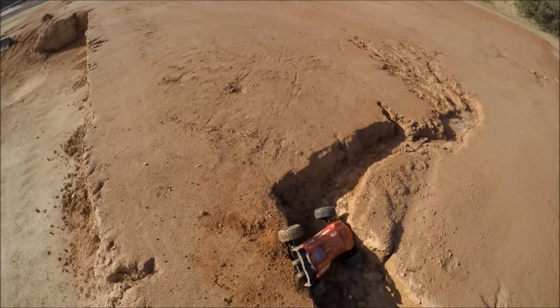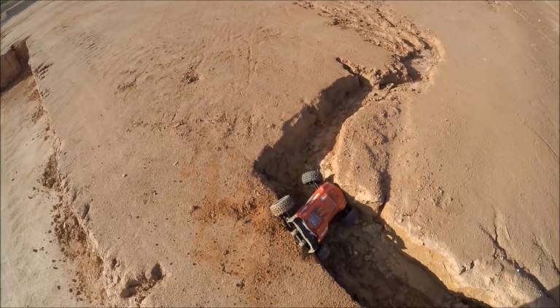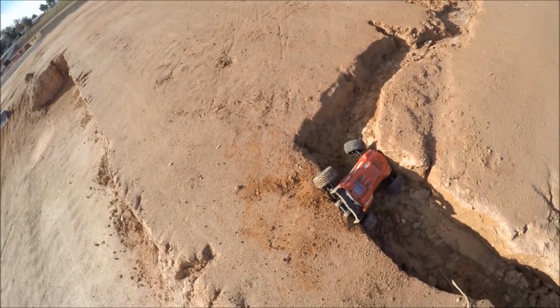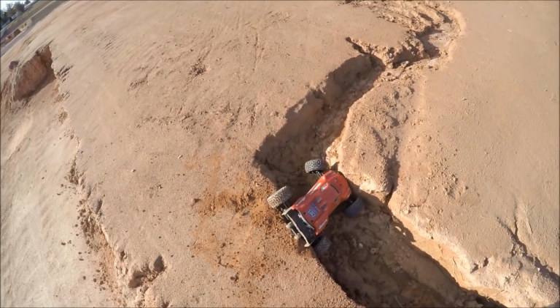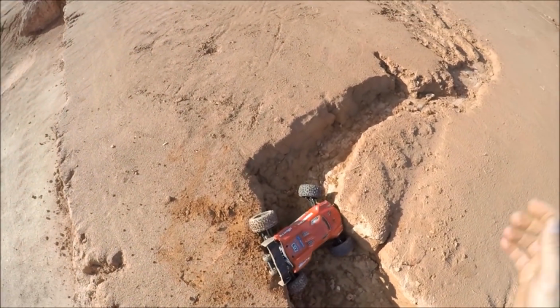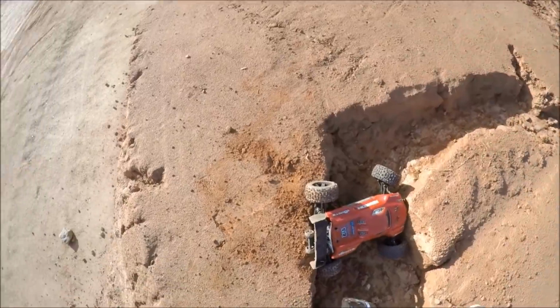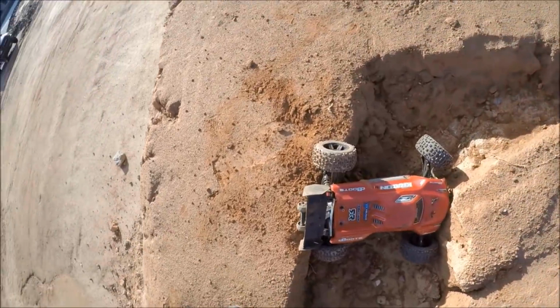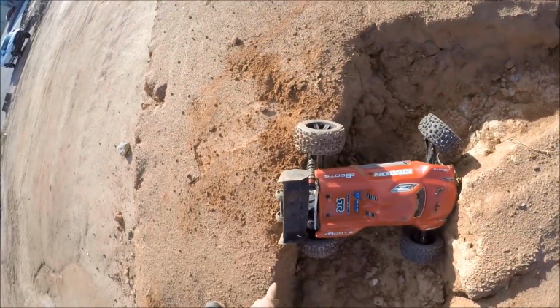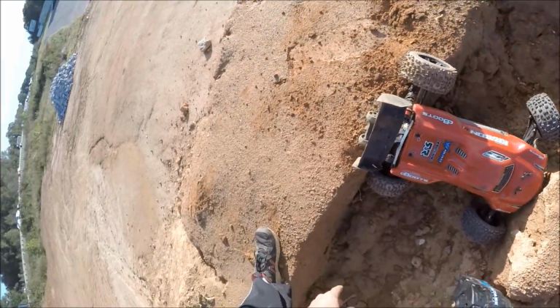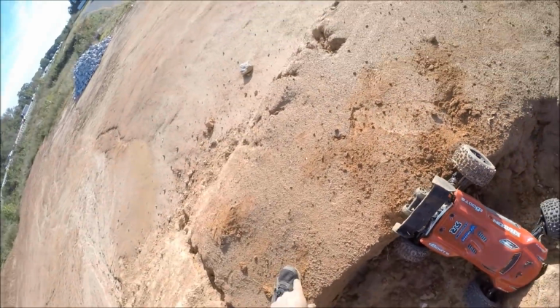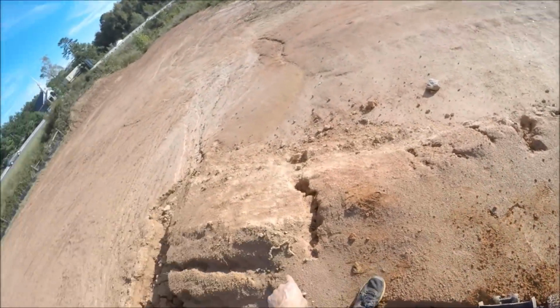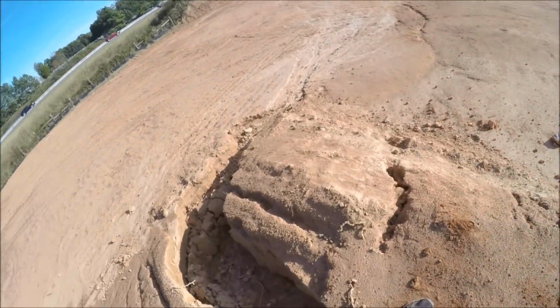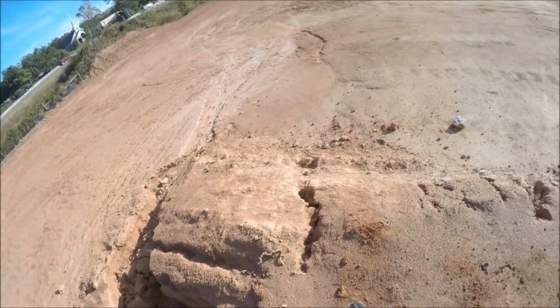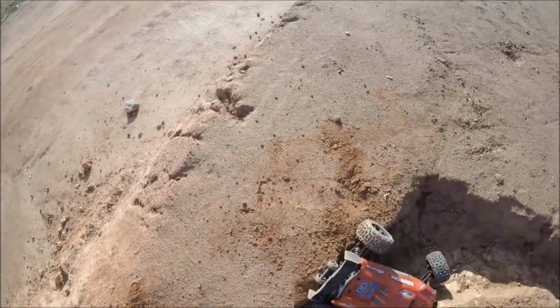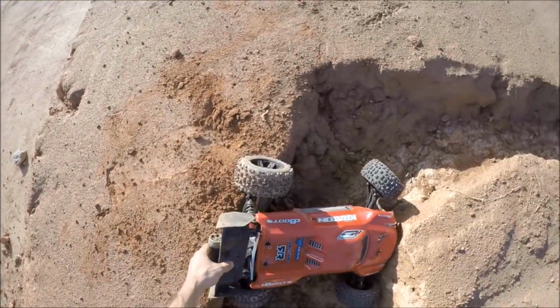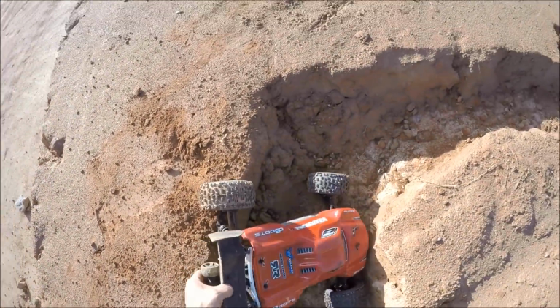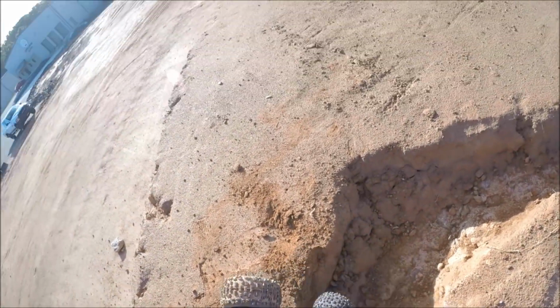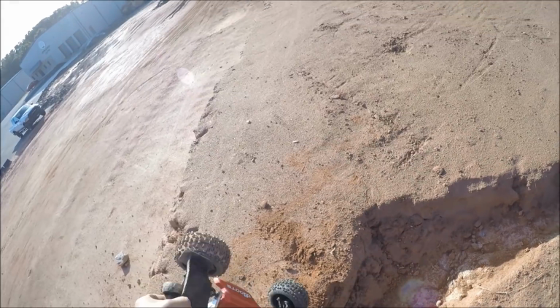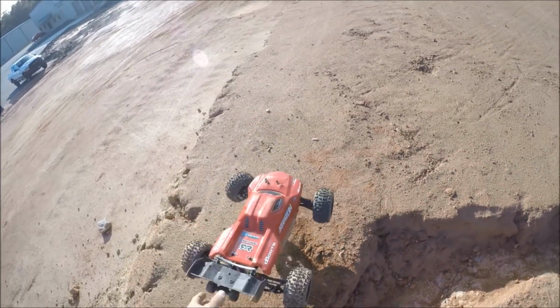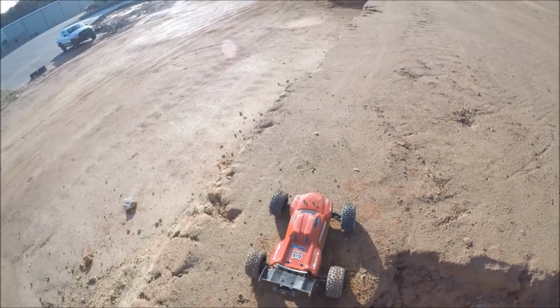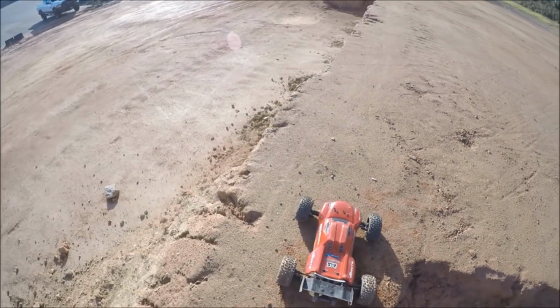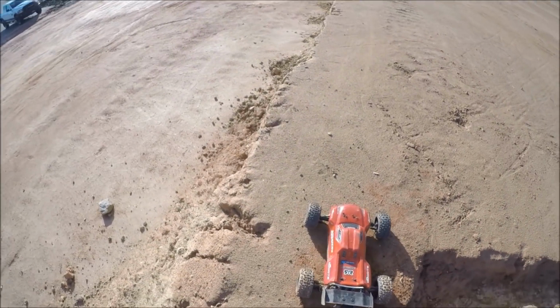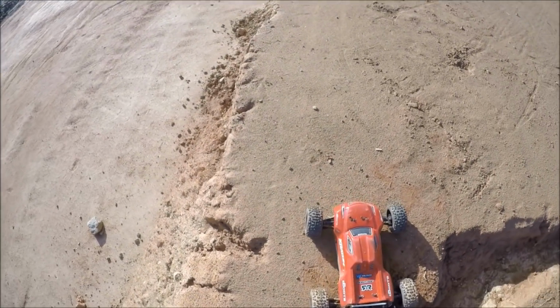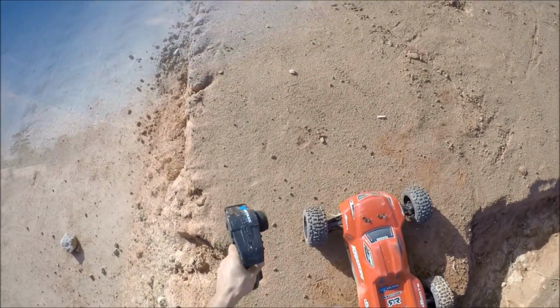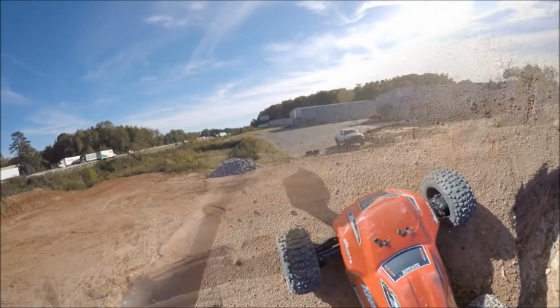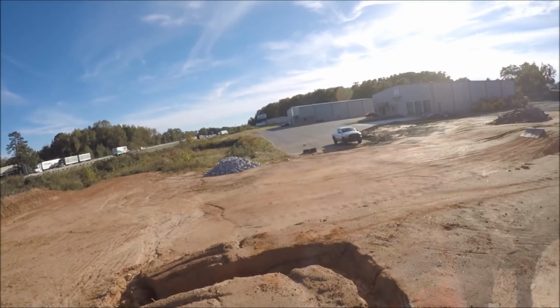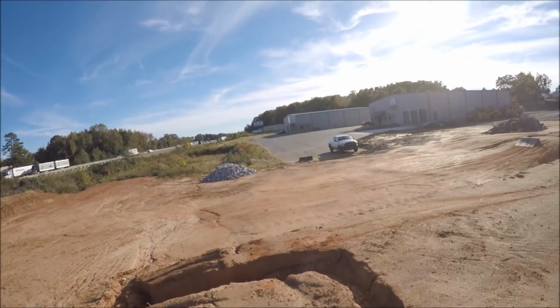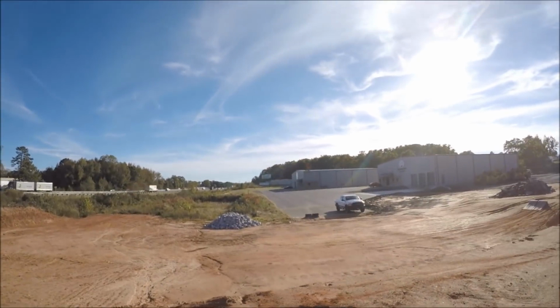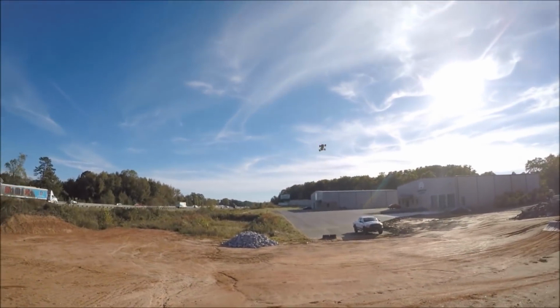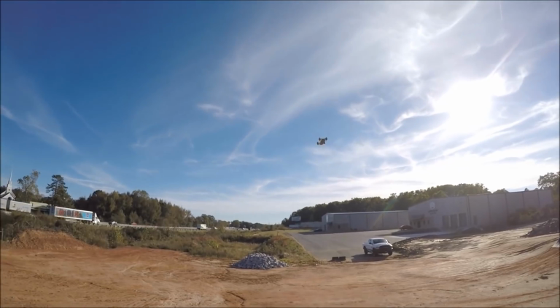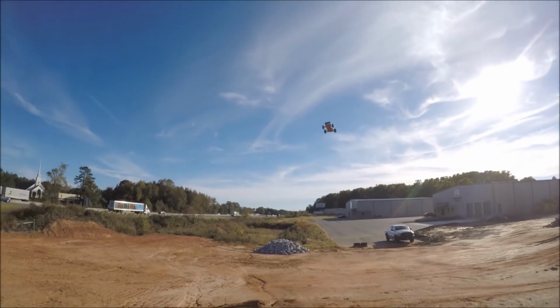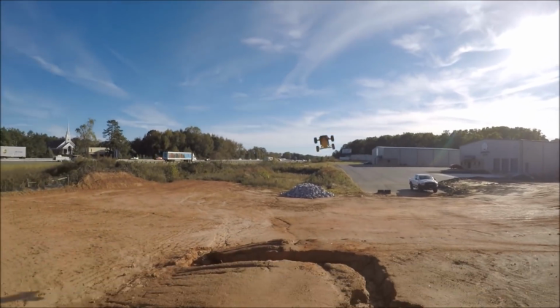Whoo, that was close! Landed right by my feet and I couldn't go anywhere because it's an embankment right there. That was close, baby.